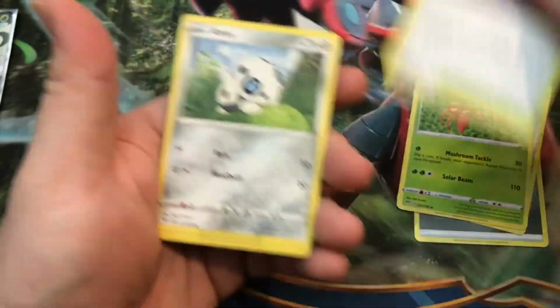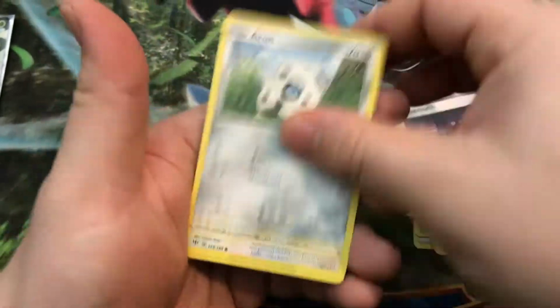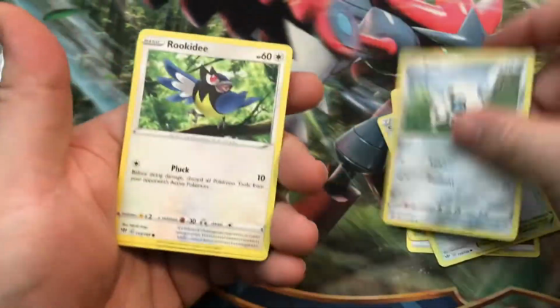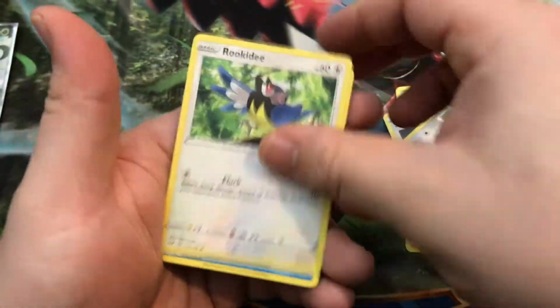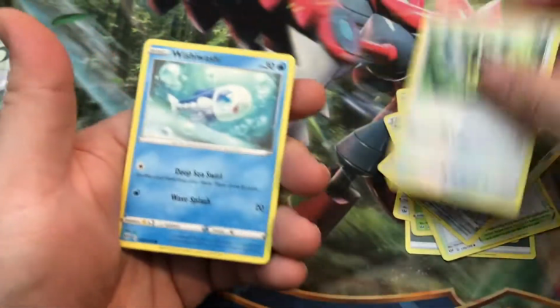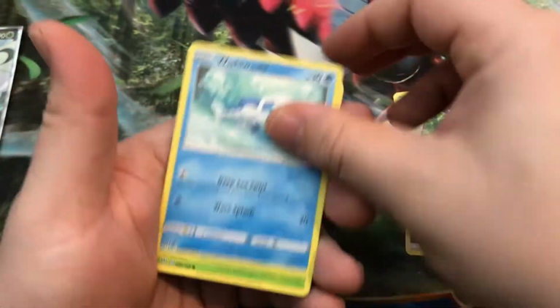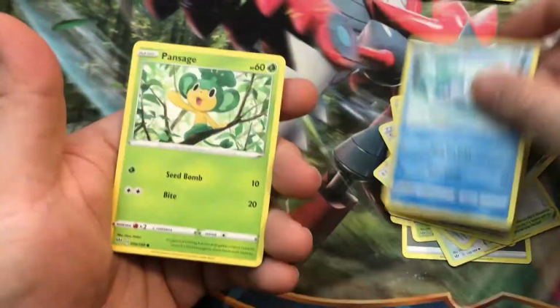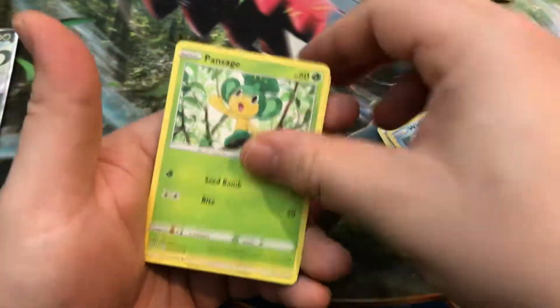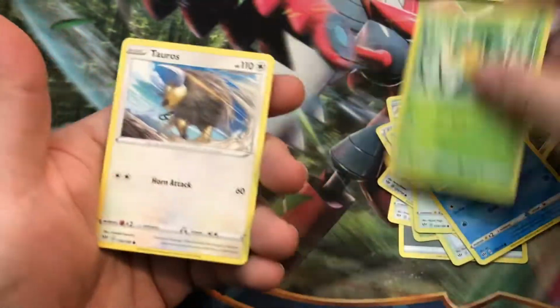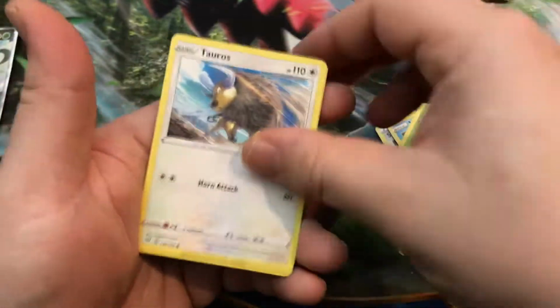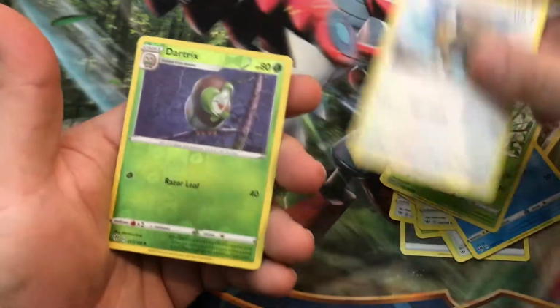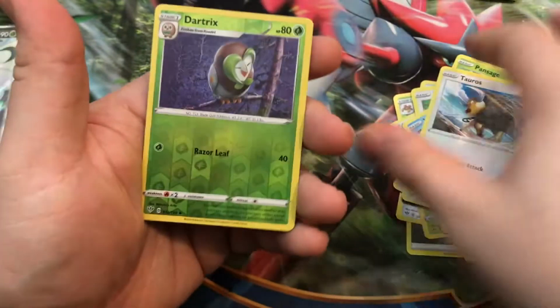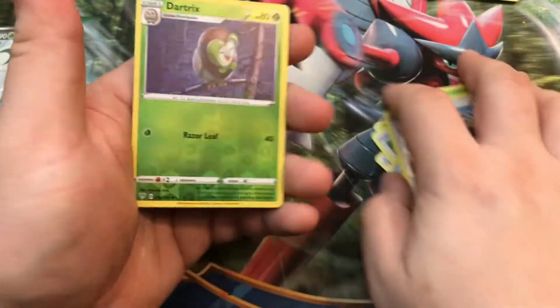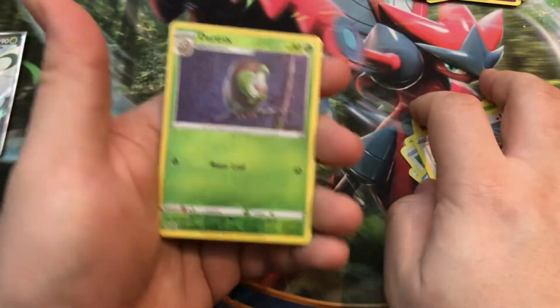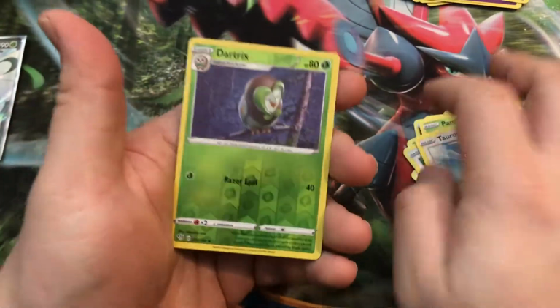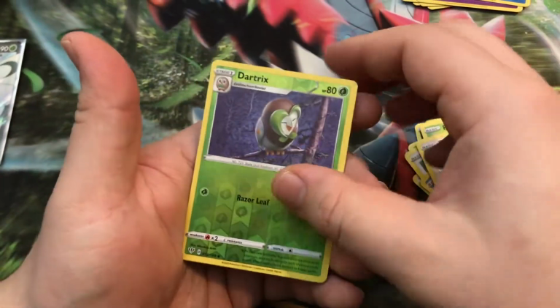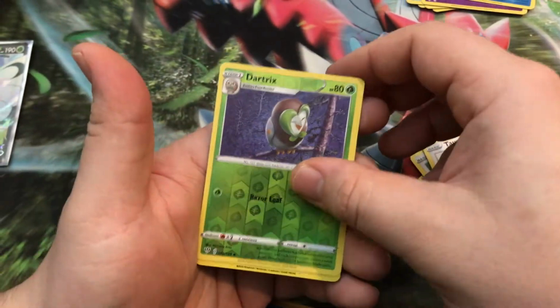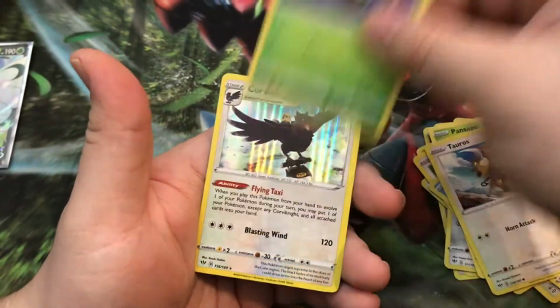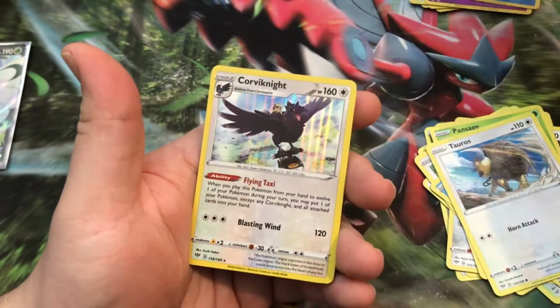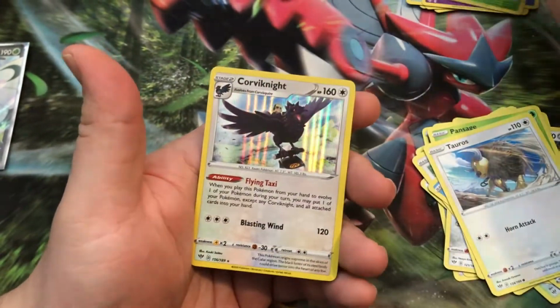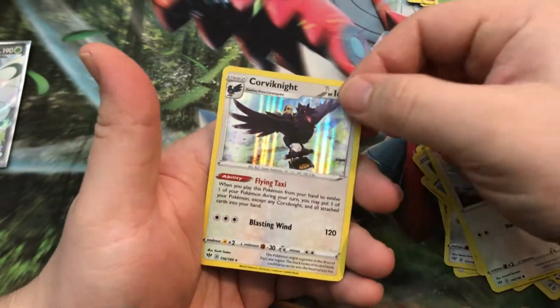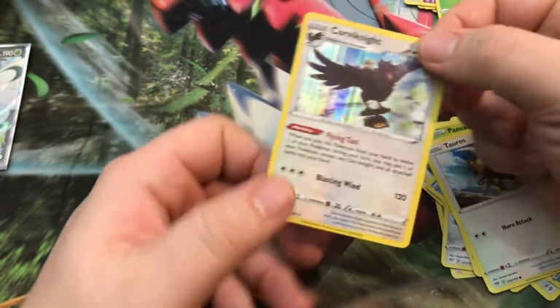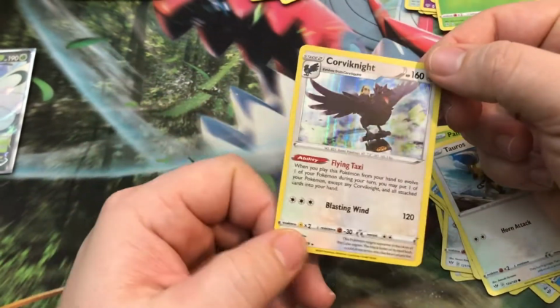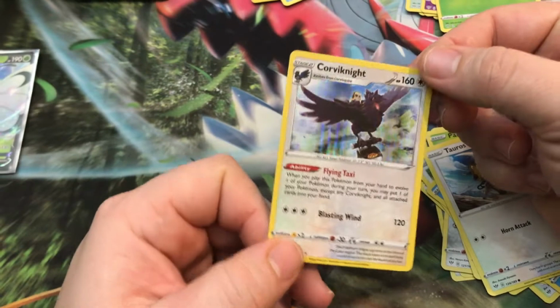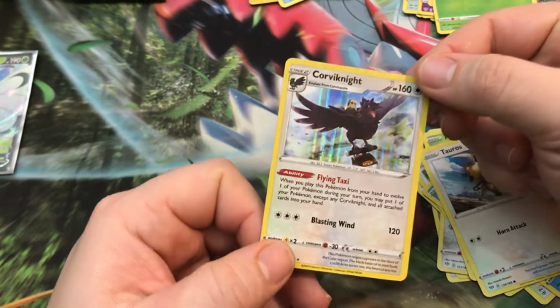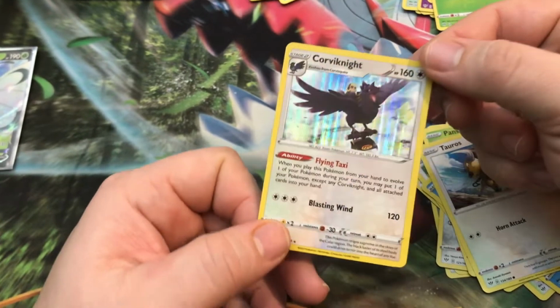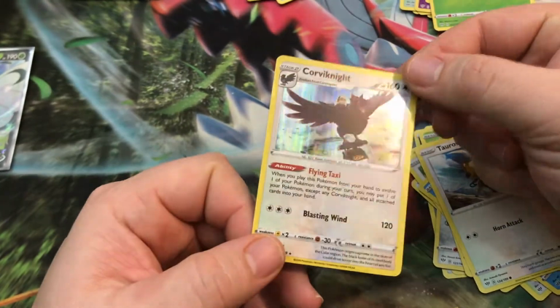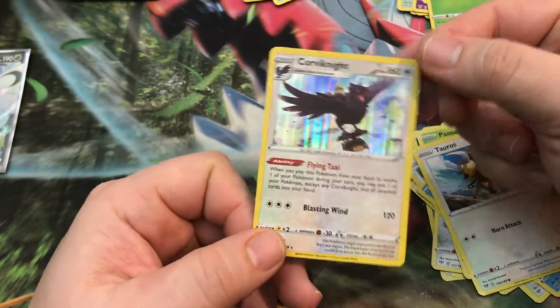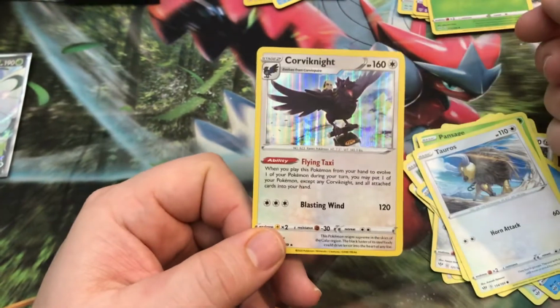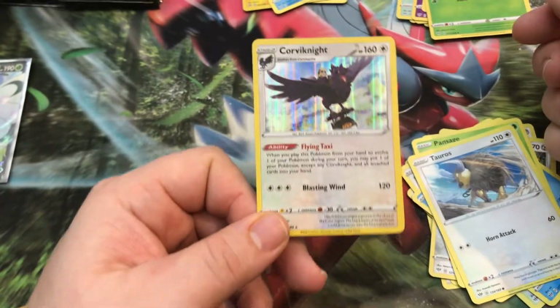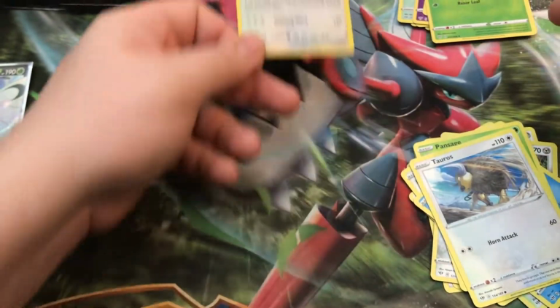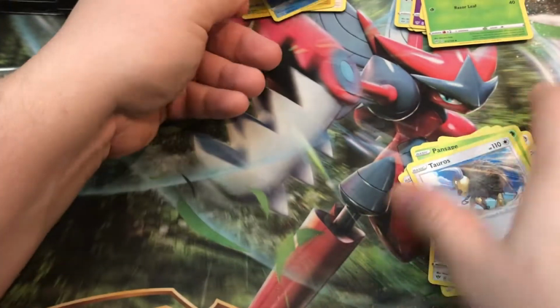Spikomoth, Aerodactyl, Wishiwashi, Tauros, Reverse Dartrix, and Corviknight. Cool — I did need him. Awesome, very cool looking card.